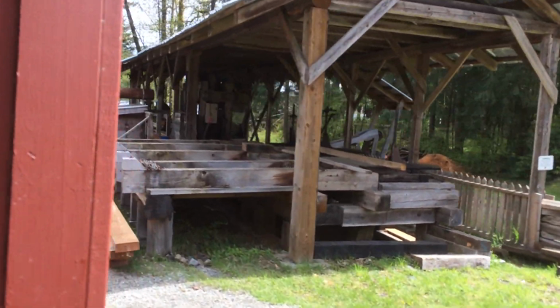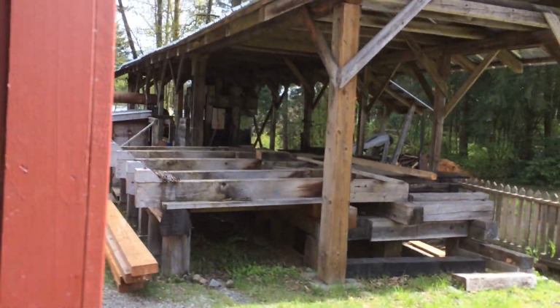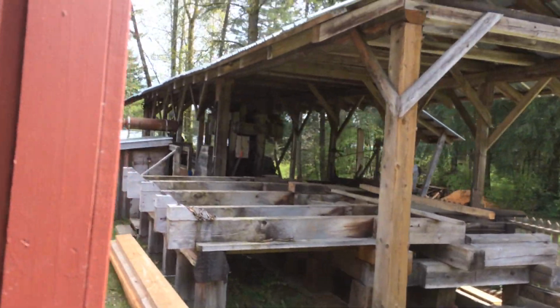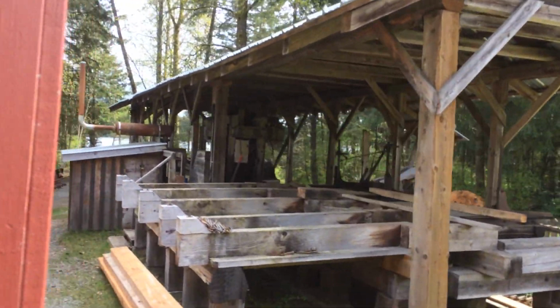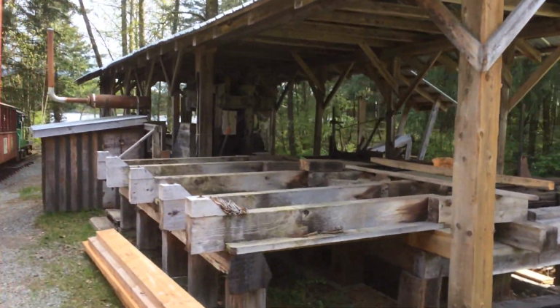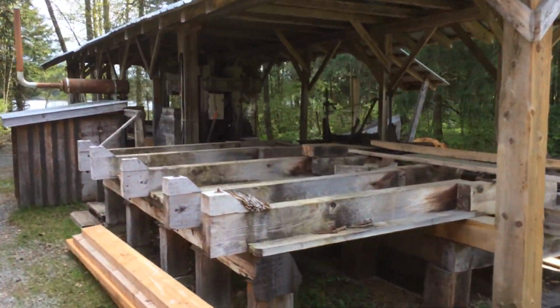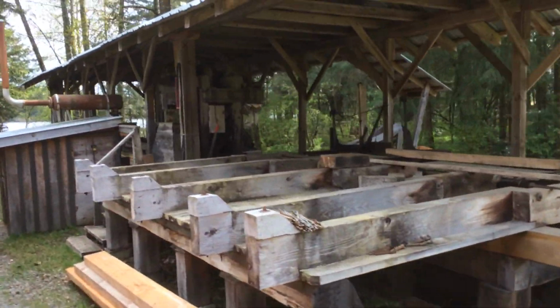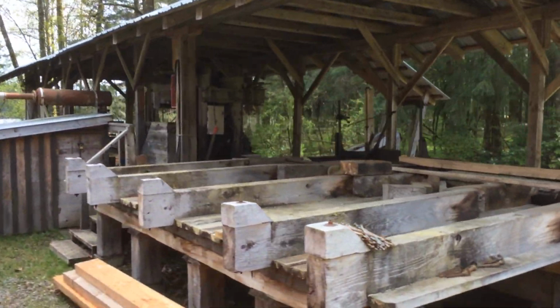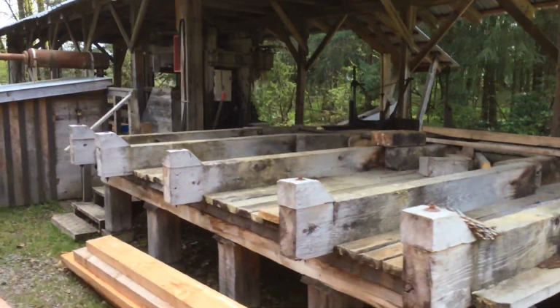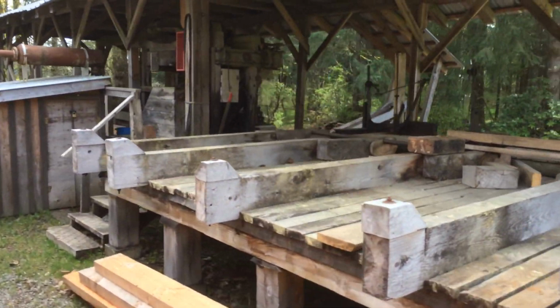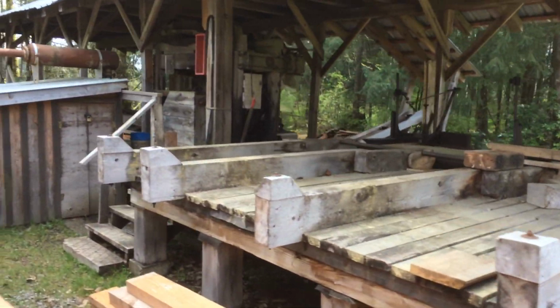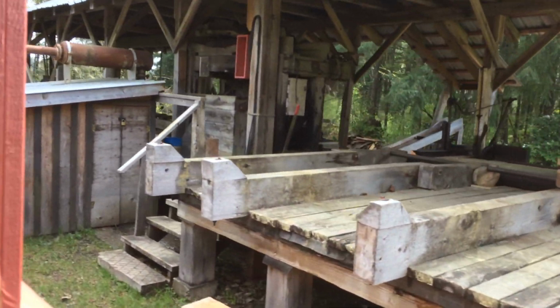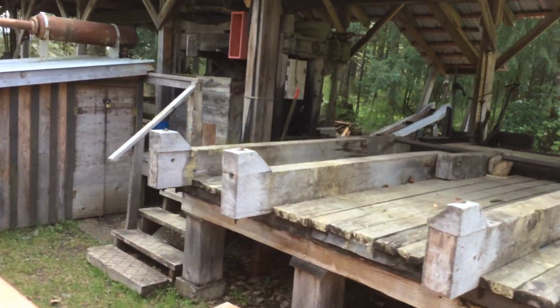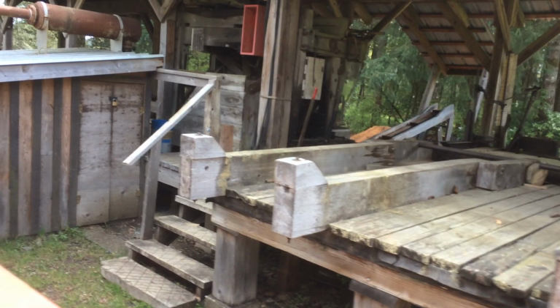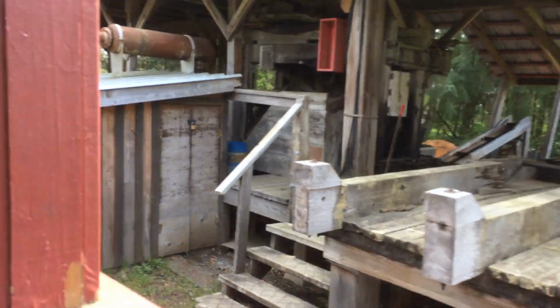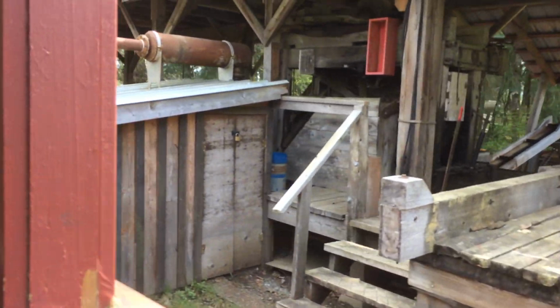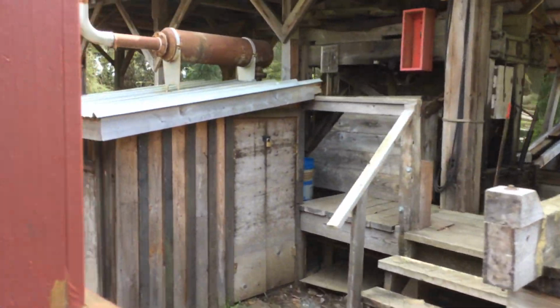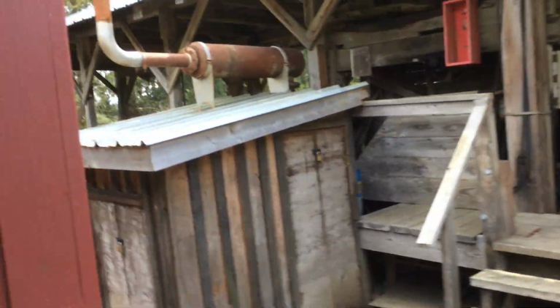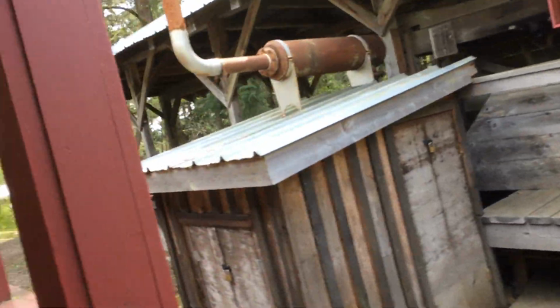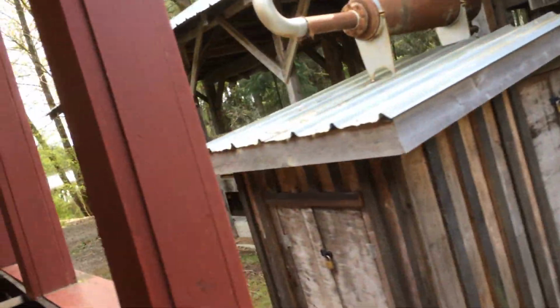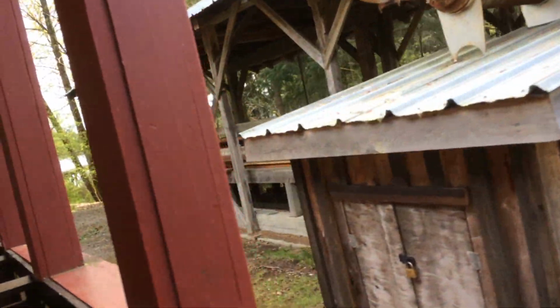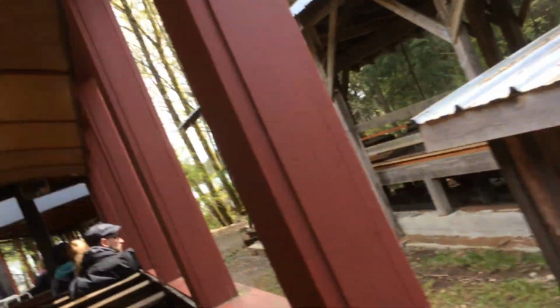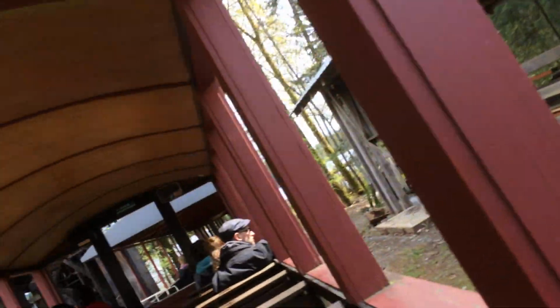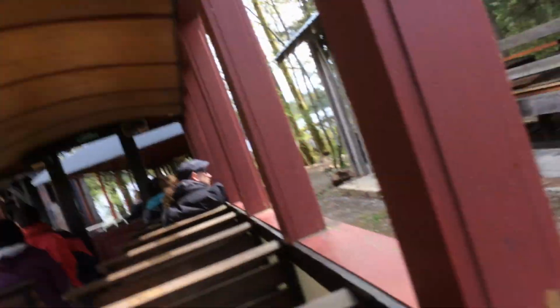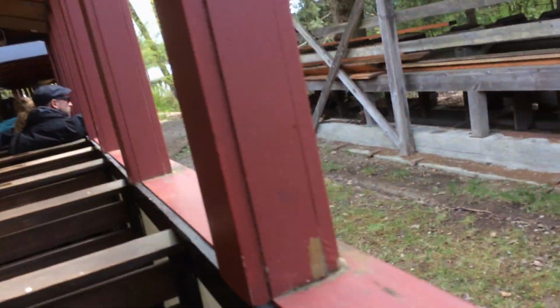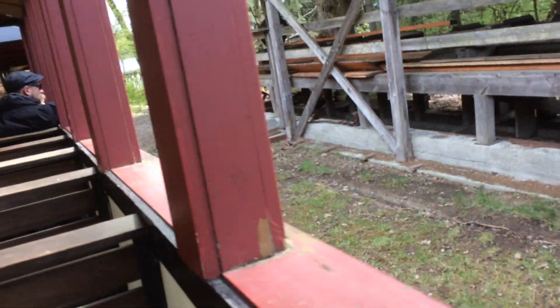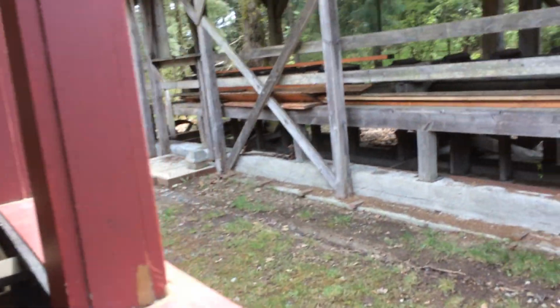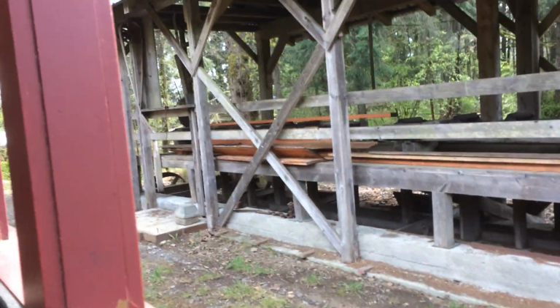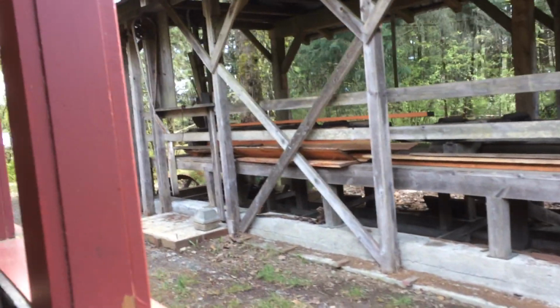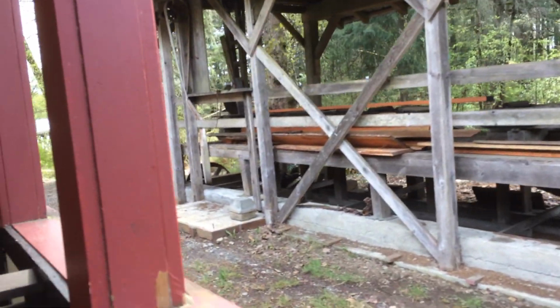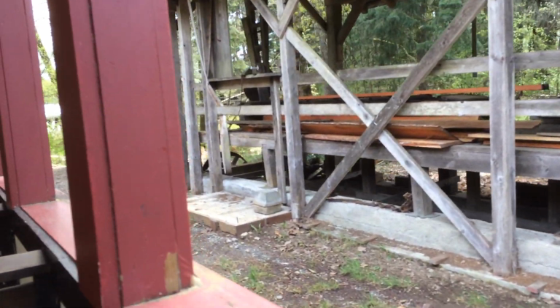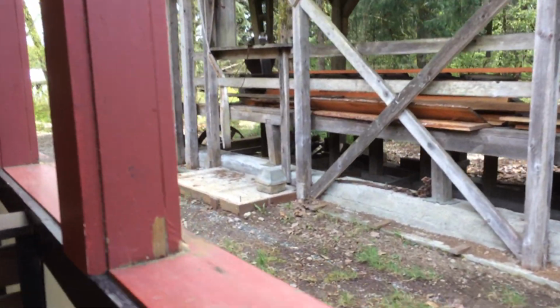We're just about to go over the trestle that overlooks Salmonos Lake. This is a friendly reminder to remain seated as we go across the trestle.